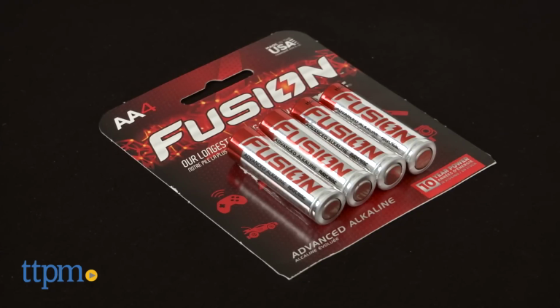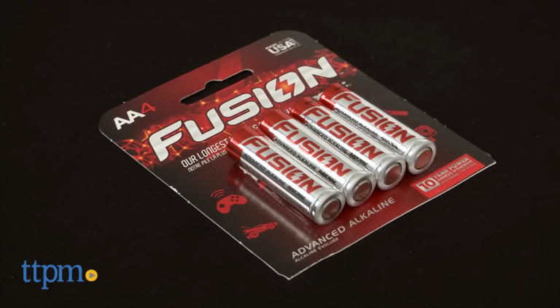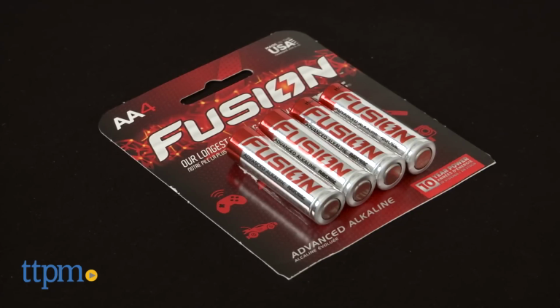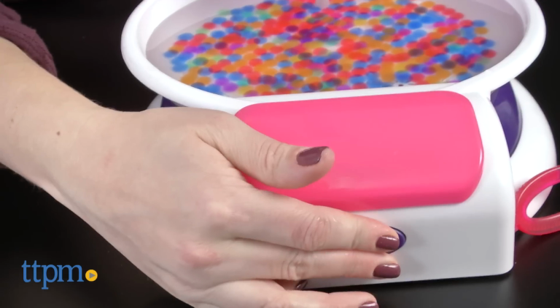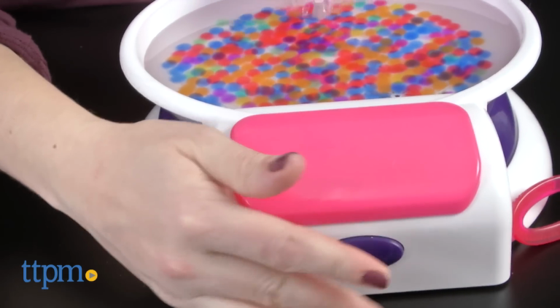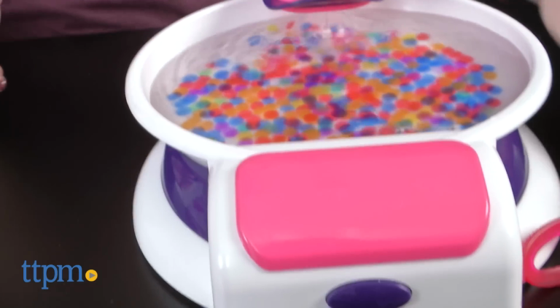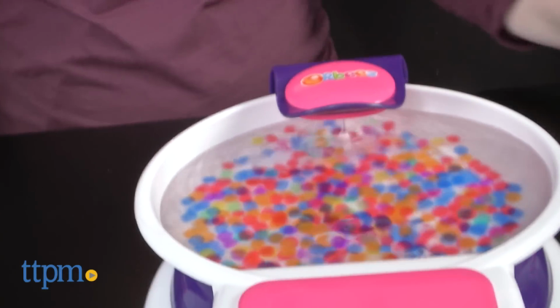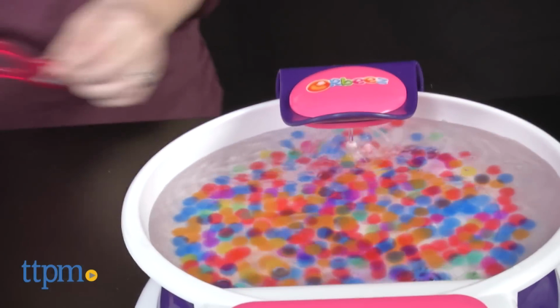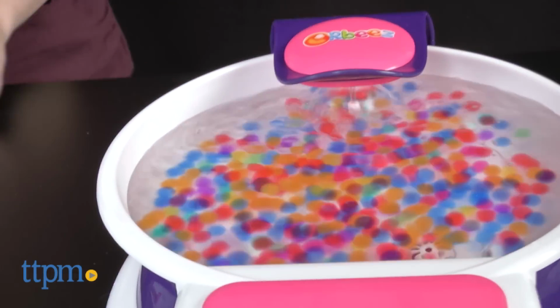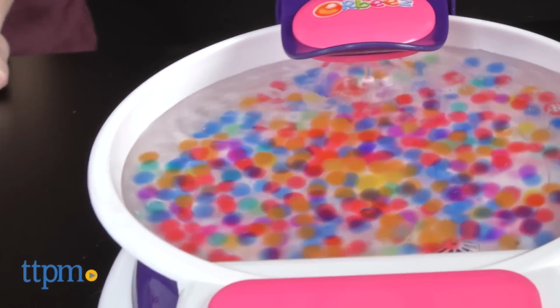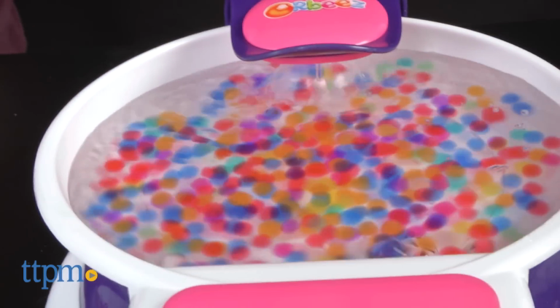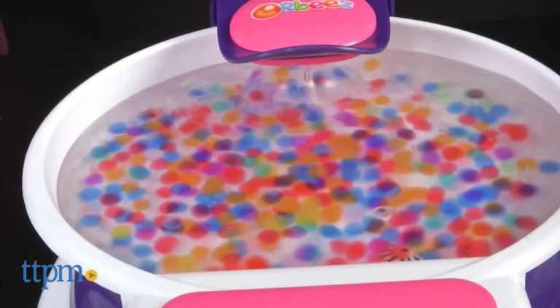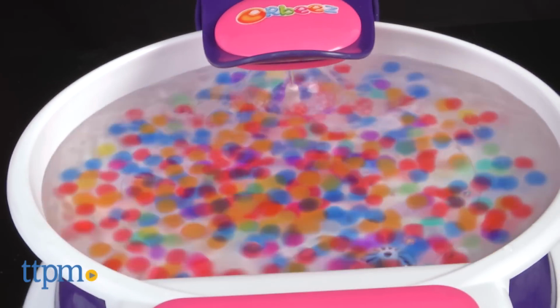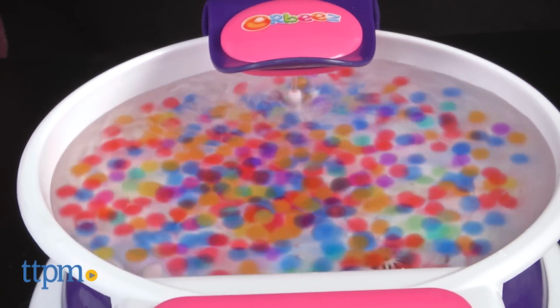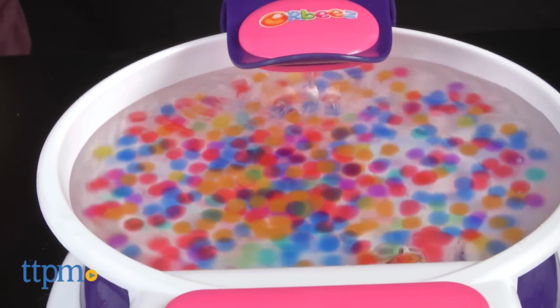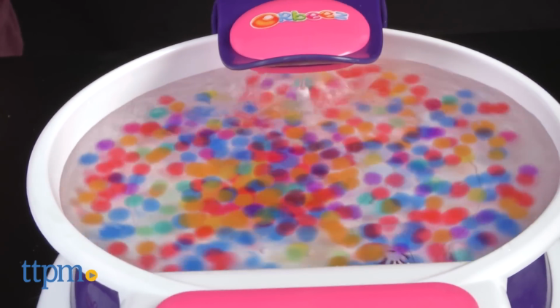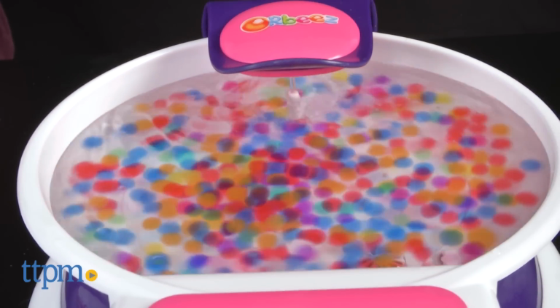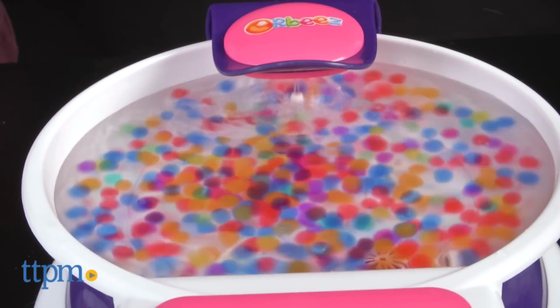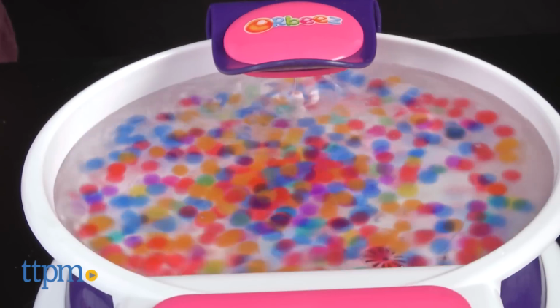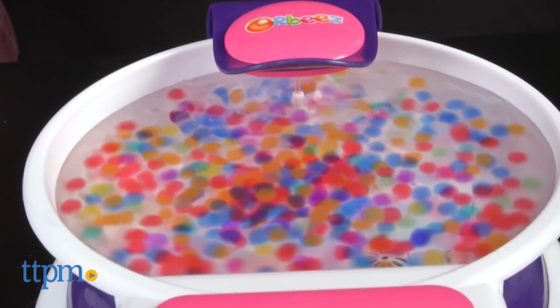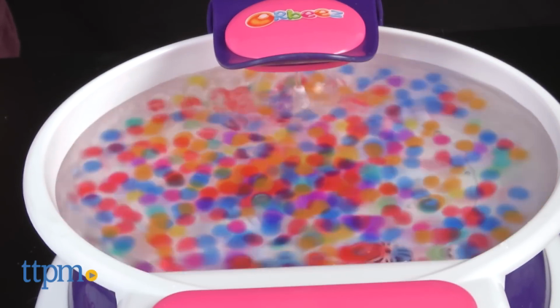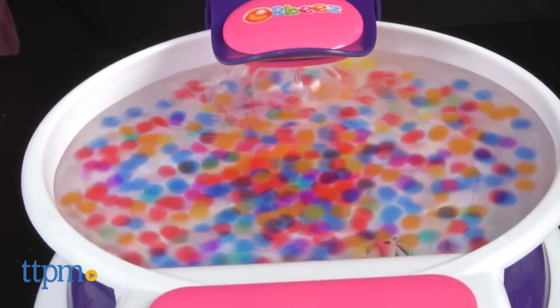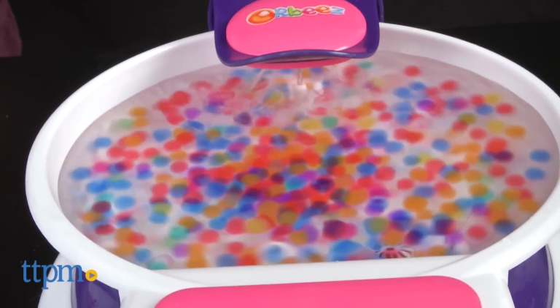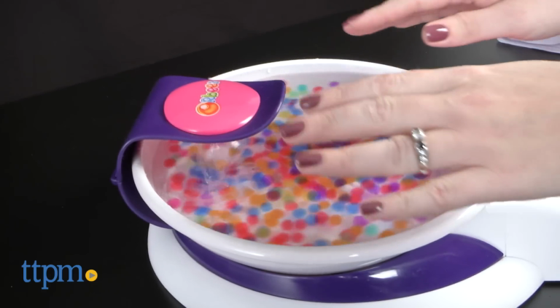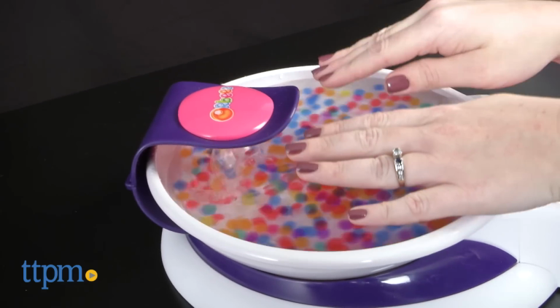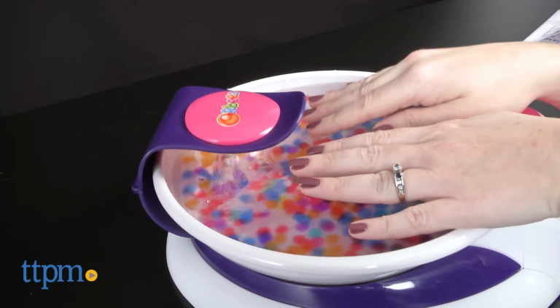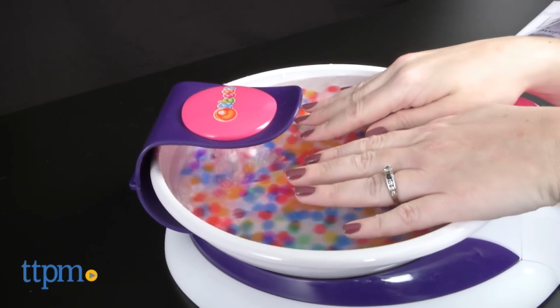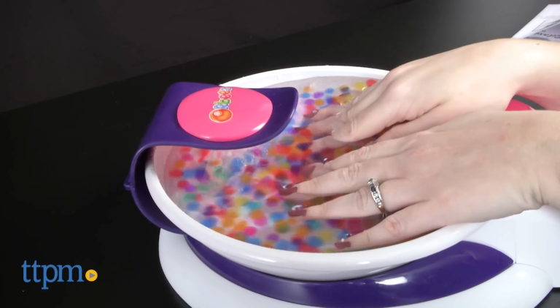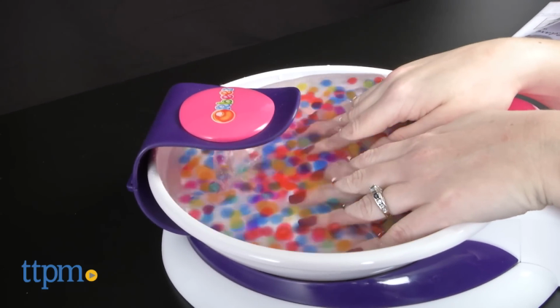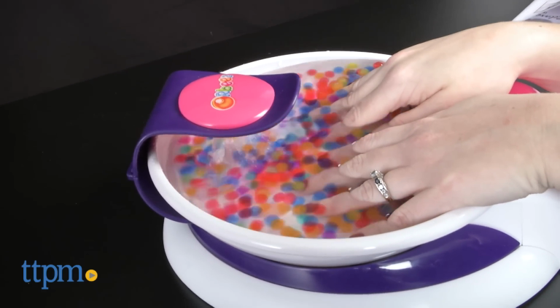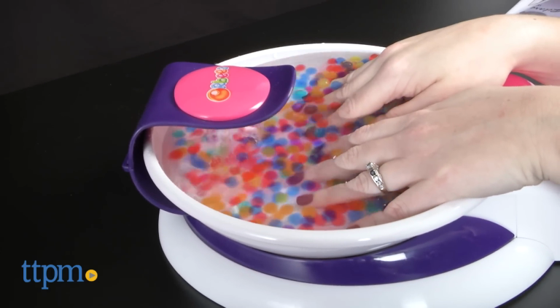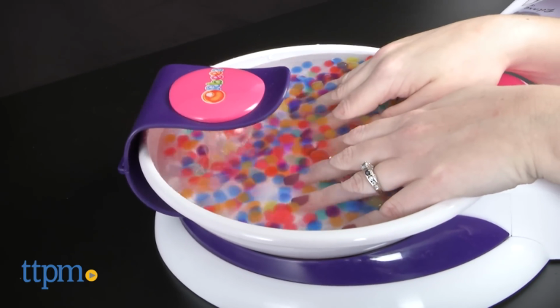To get the most relaxing experience out of this, don't use cold water — lukewarm is best. Also, don't put all of the Orbeez into the hand spa at once or the waterfall won't work well, nor will you really get a good vibration and texture from the Orbeez, the two things that really make this hand spa so soothing.